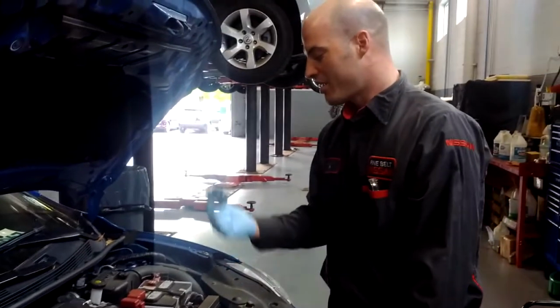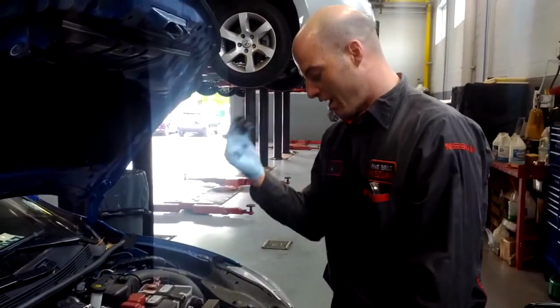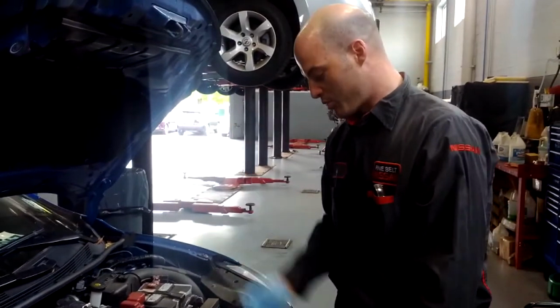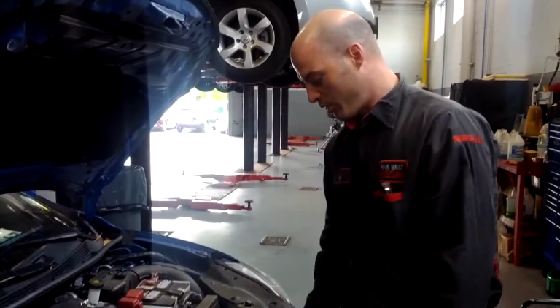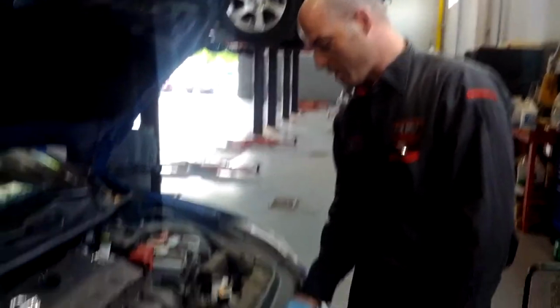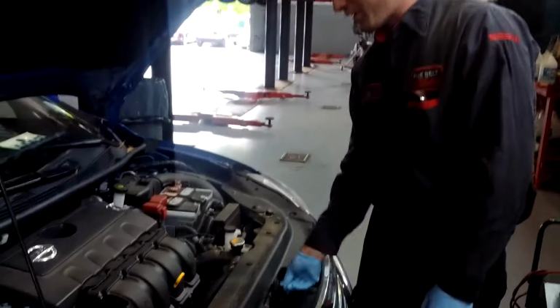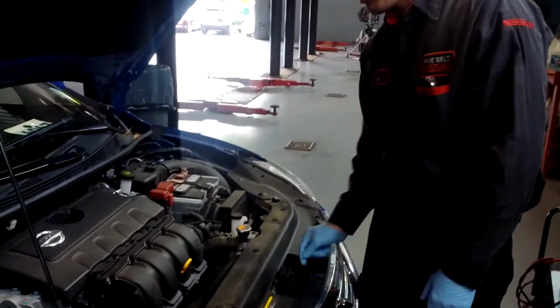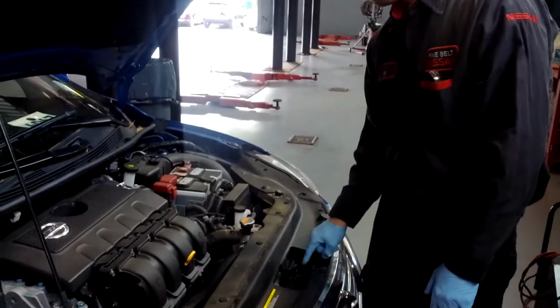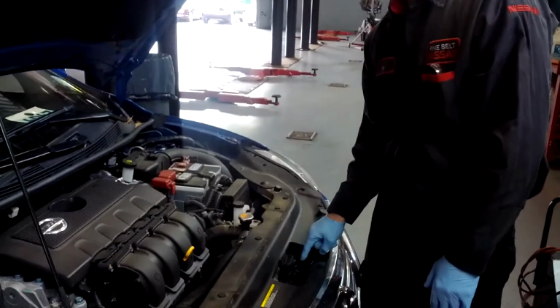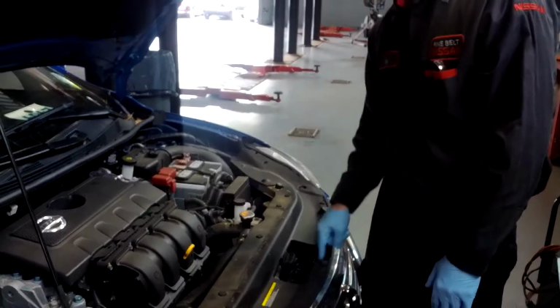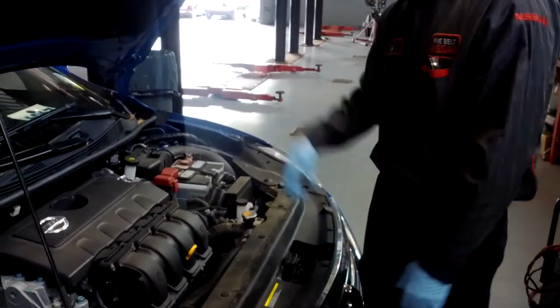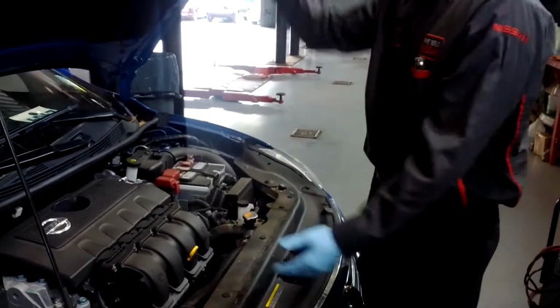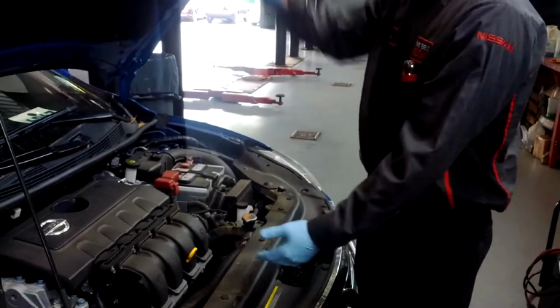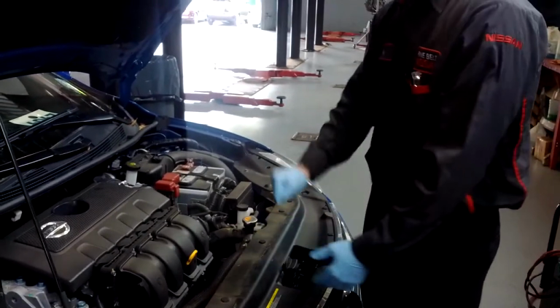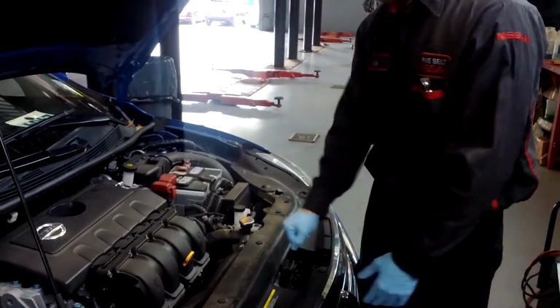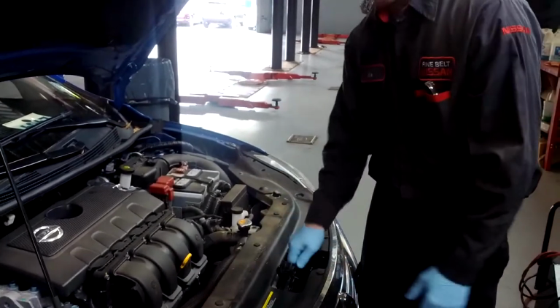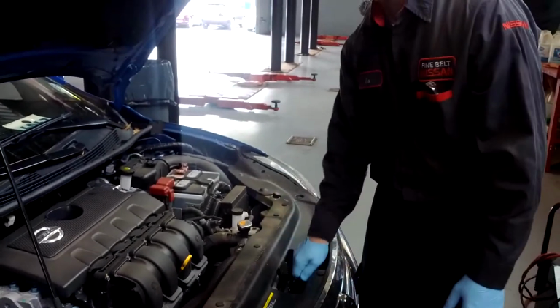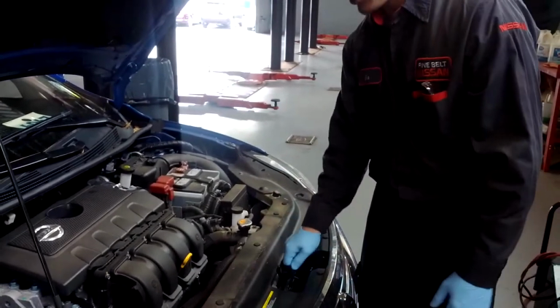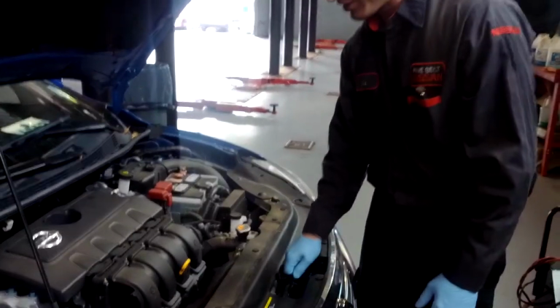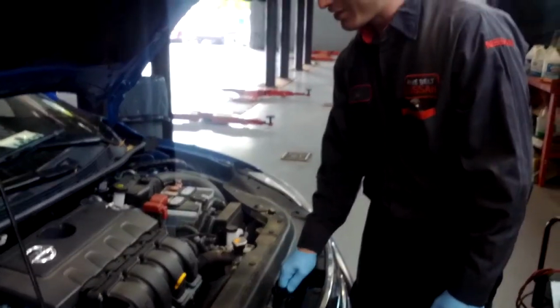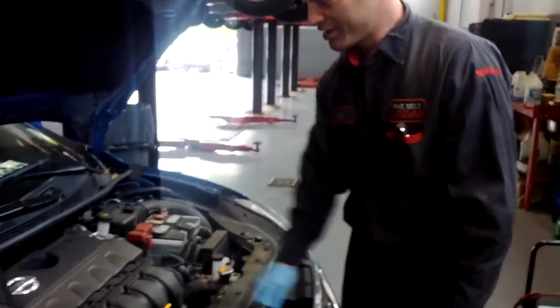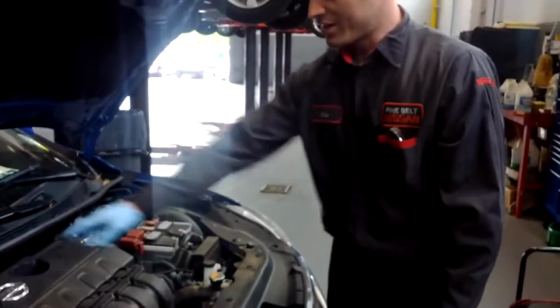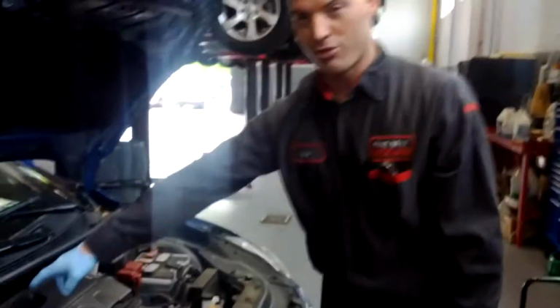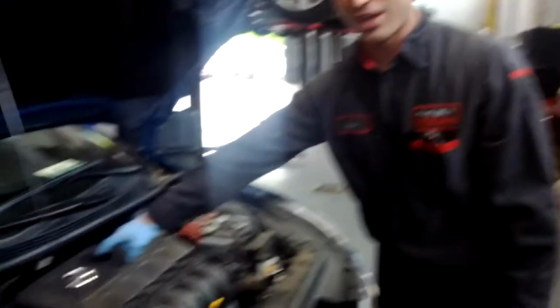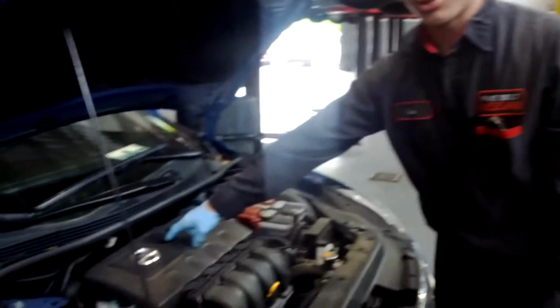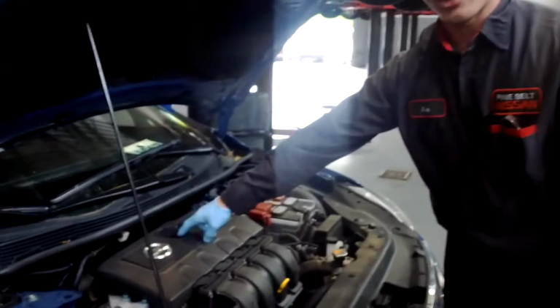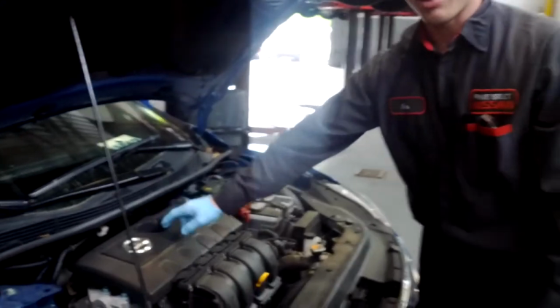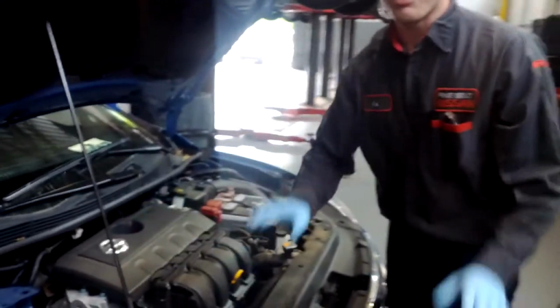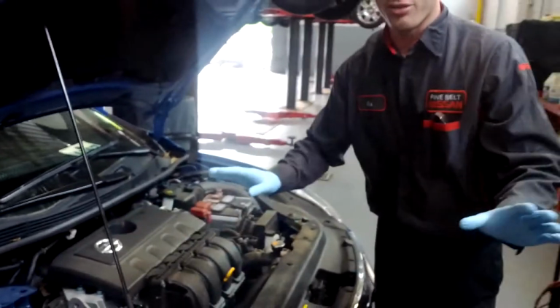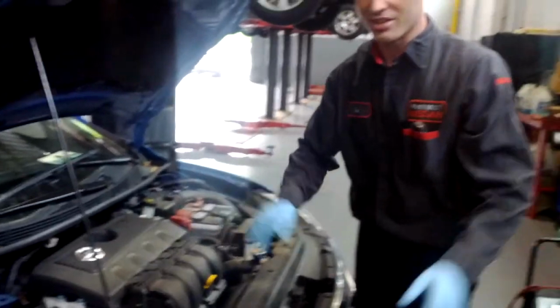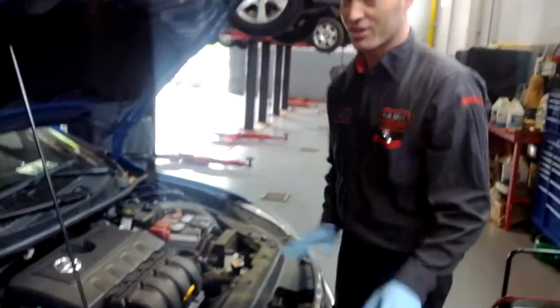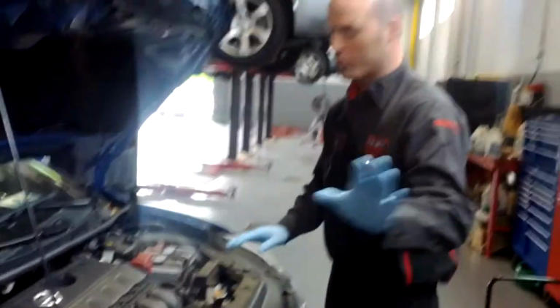I always put the oil cap right here on the hood. This way if you were to close the hood, you couldn't close the hood. I forgot to put the oil cap on once — believe me, you will forget.